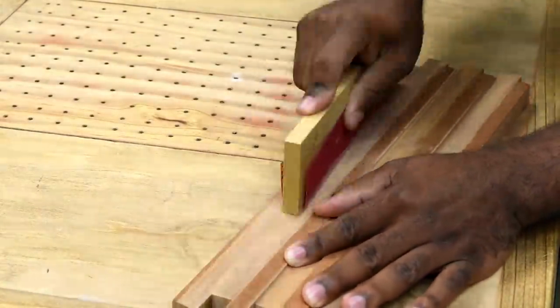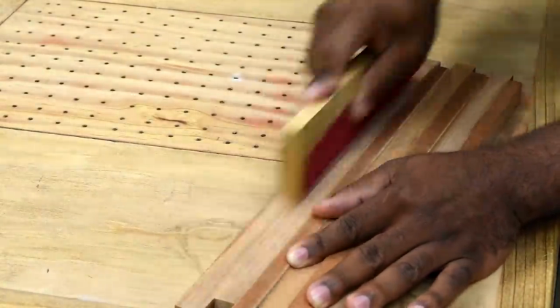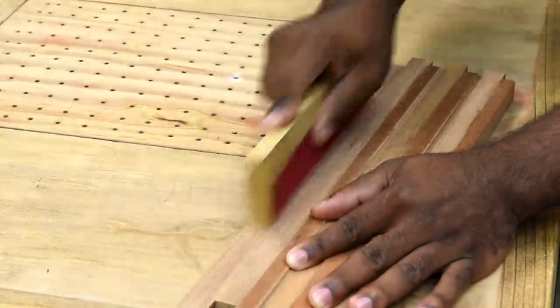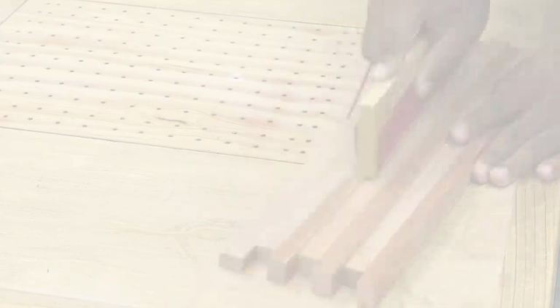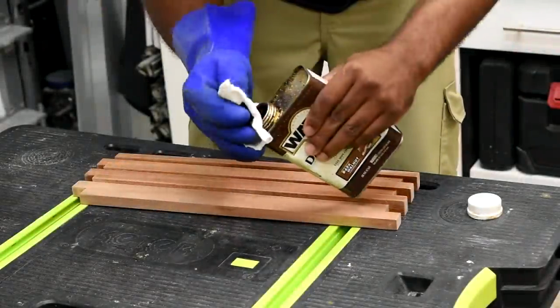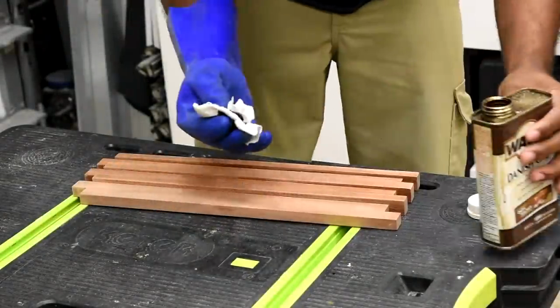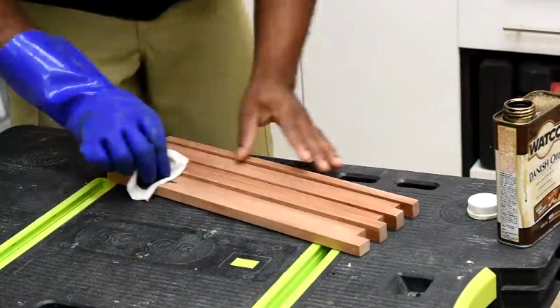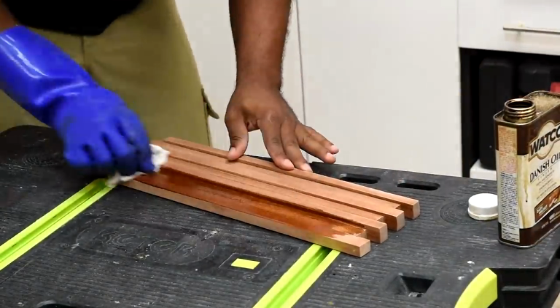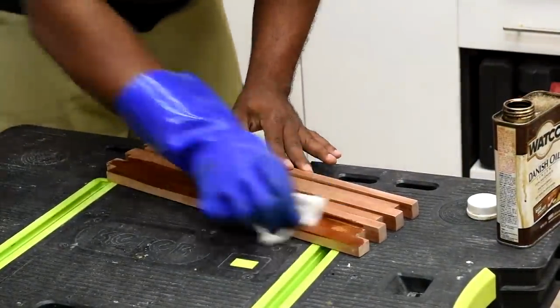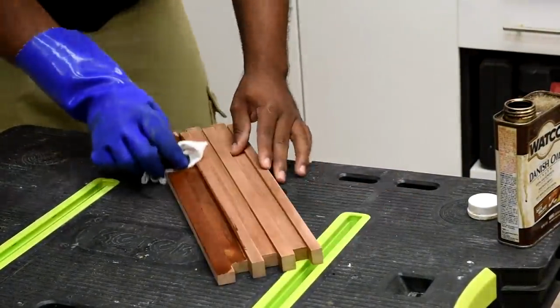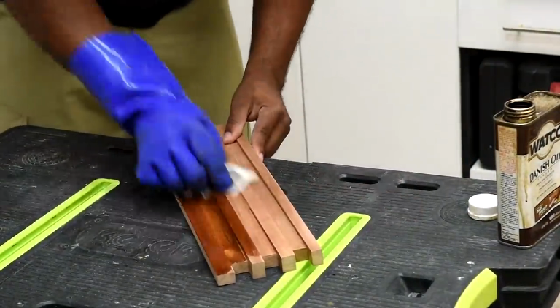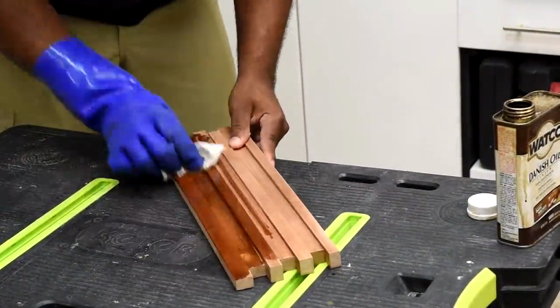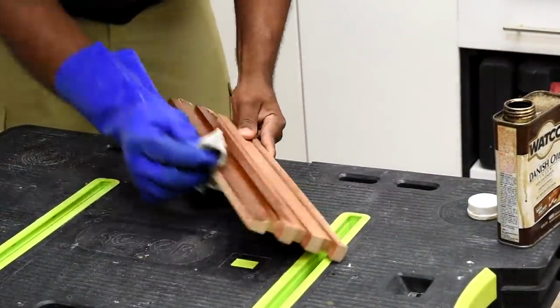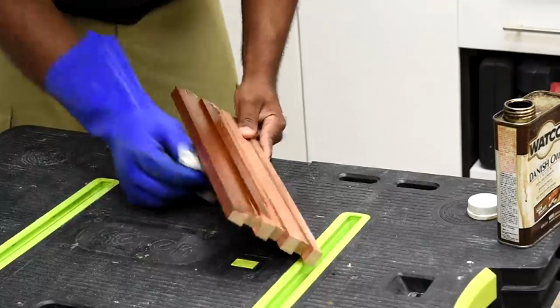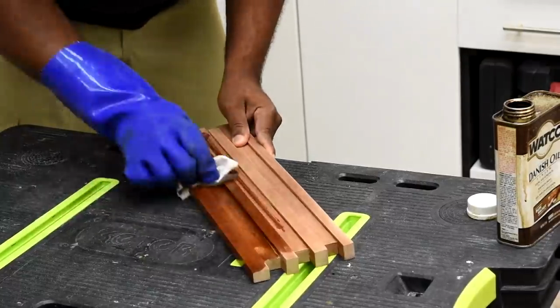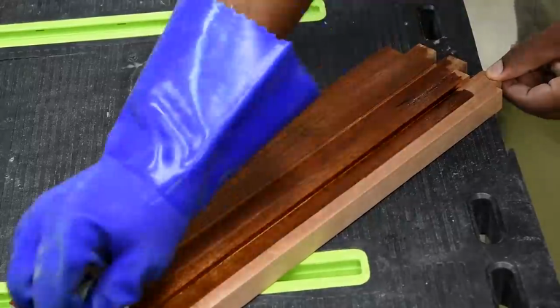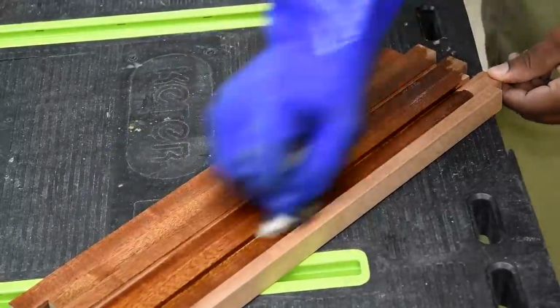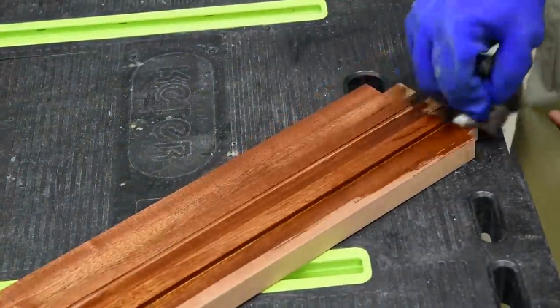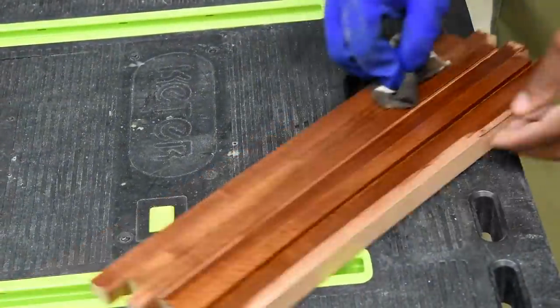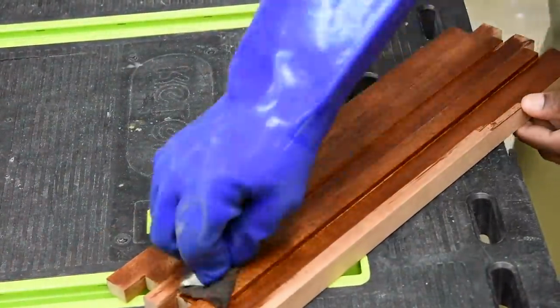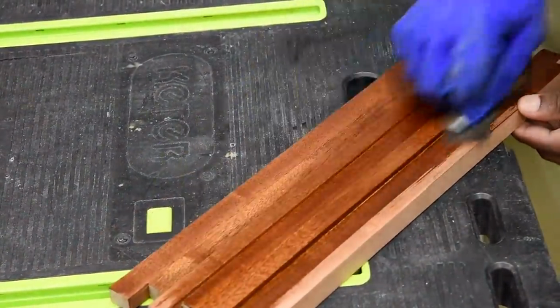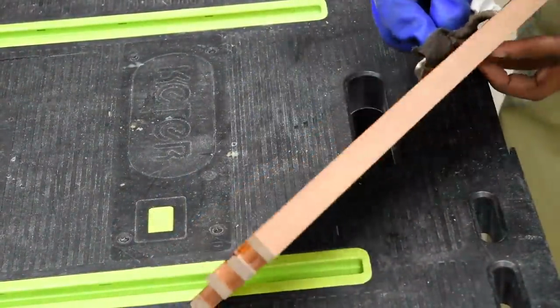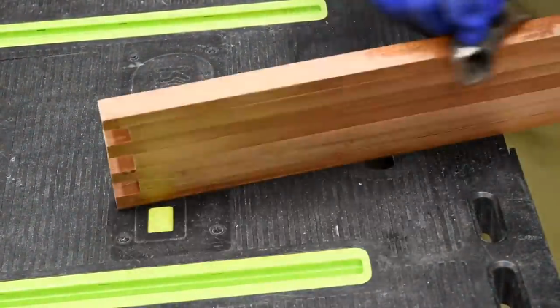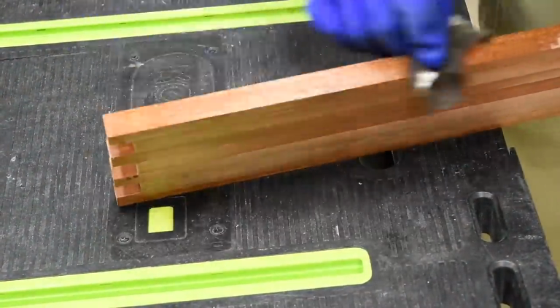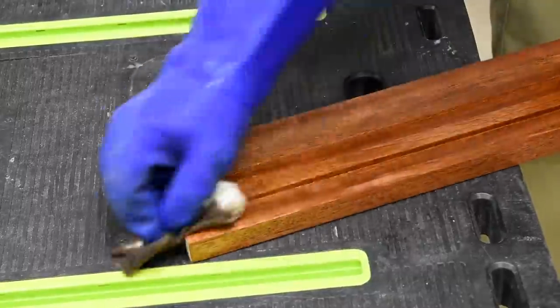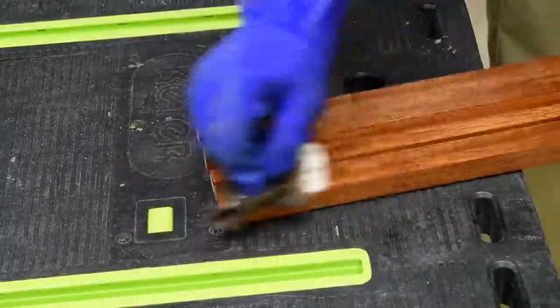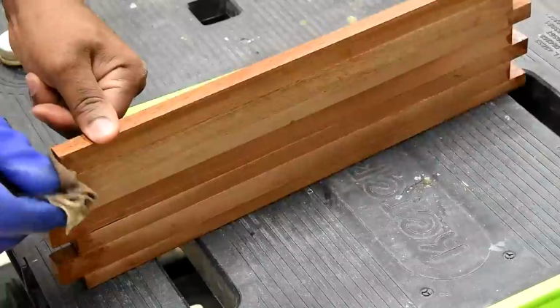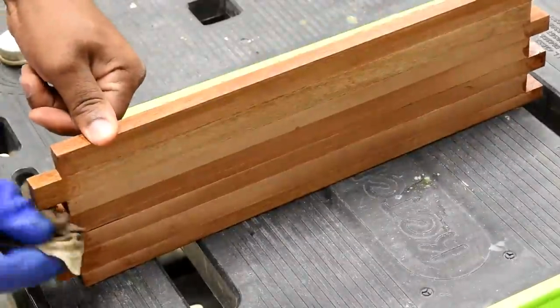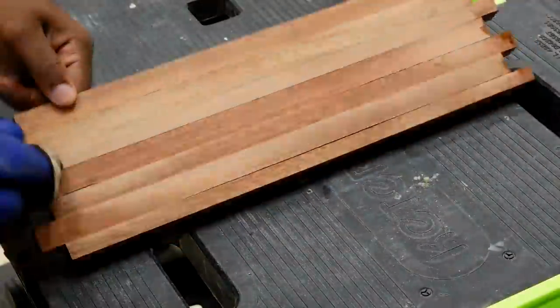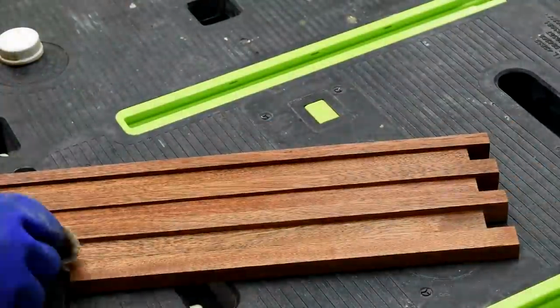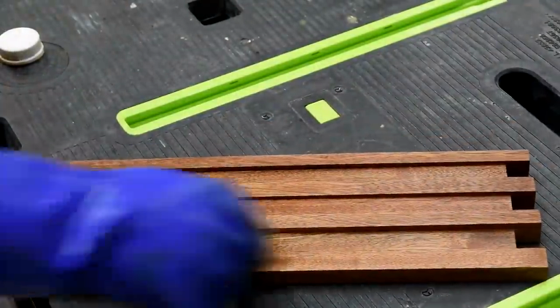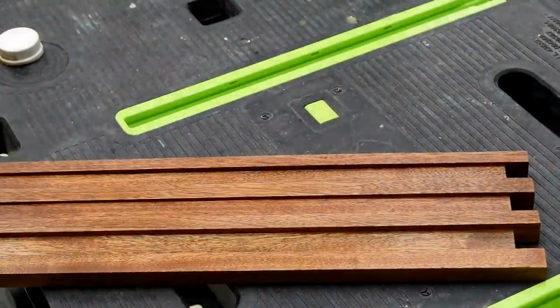After sanding down mahogany, it always seems to have a white chalky look, but once you apply some Danish oil or your favorite finish, the color just pops out. I'm not a big fan of super dark wood, so one coat of this seems to do the job for me — I just love the way this piece looks.